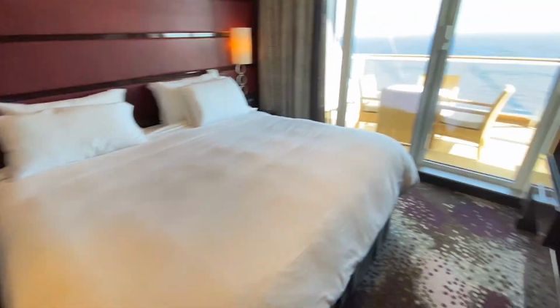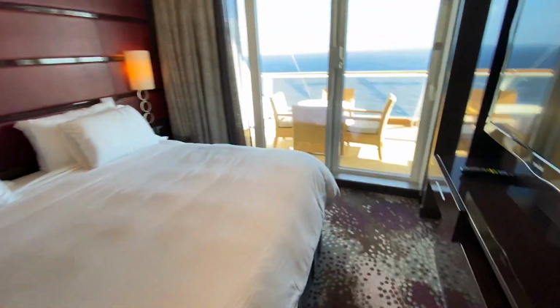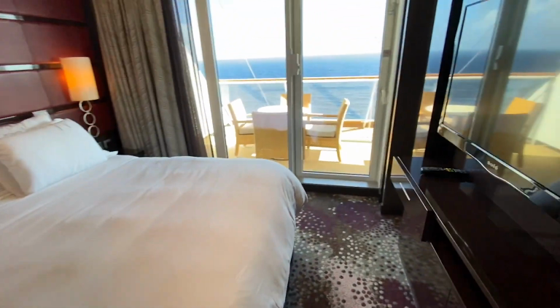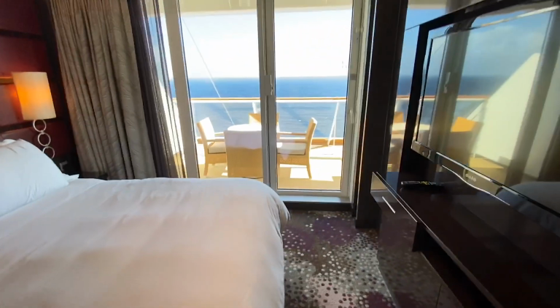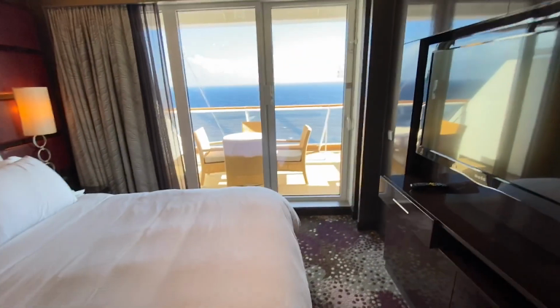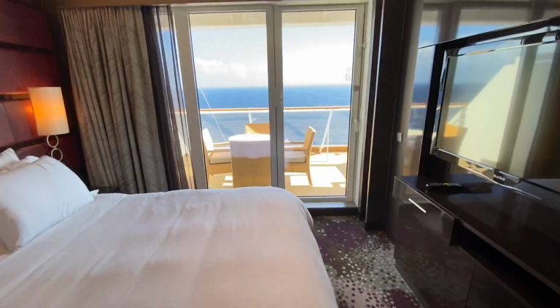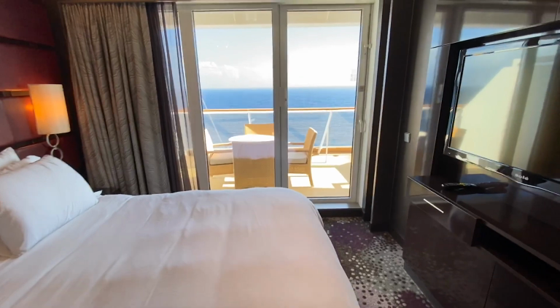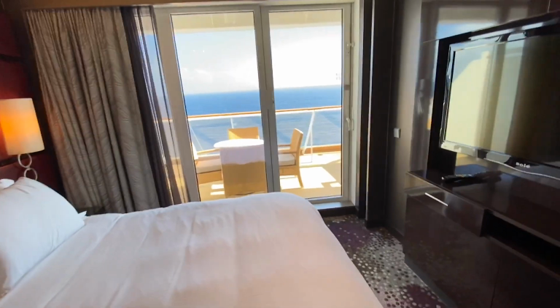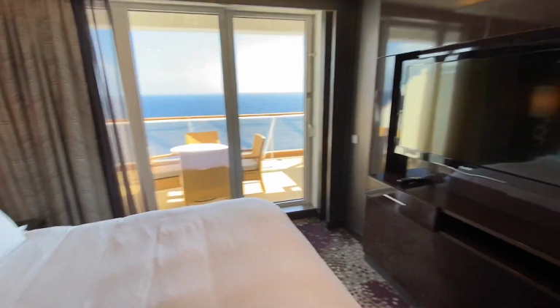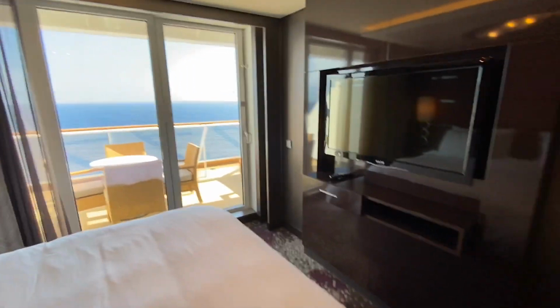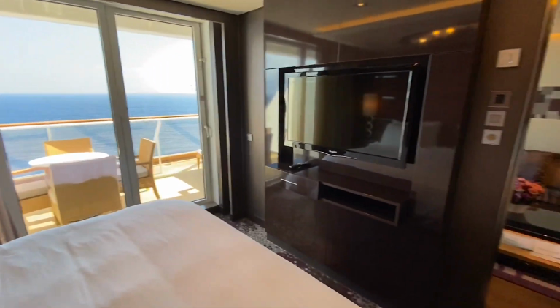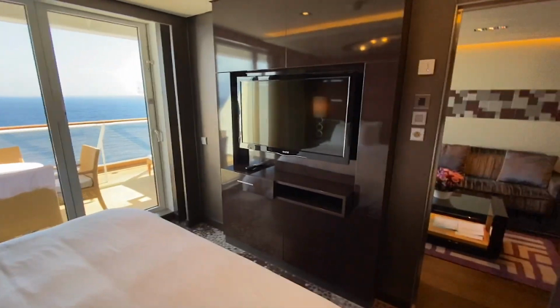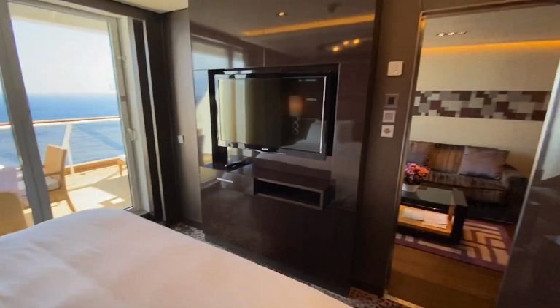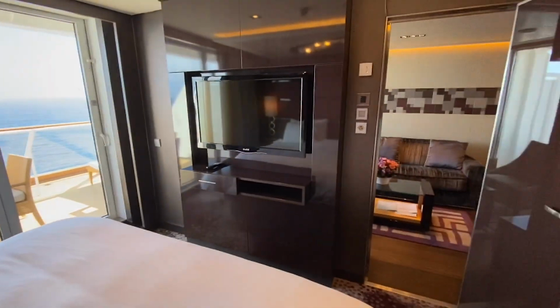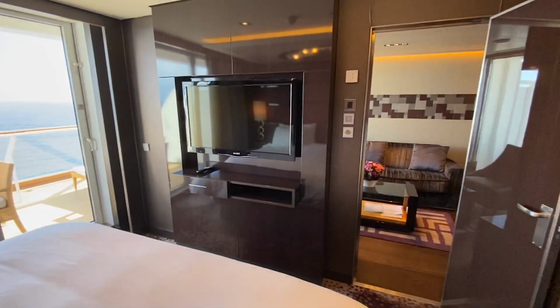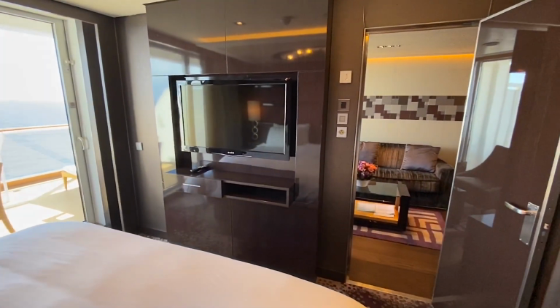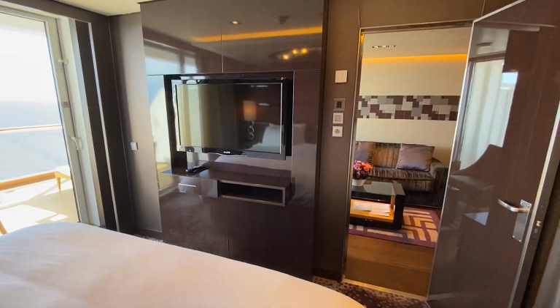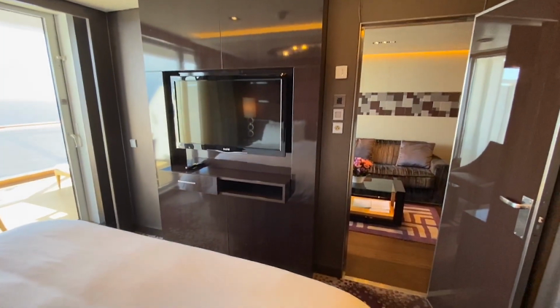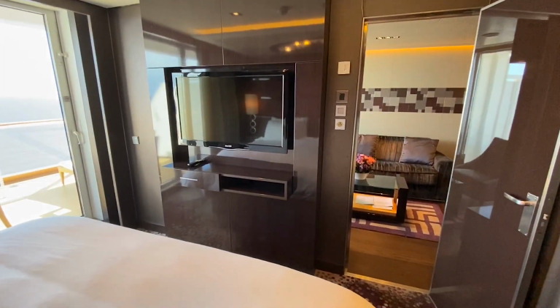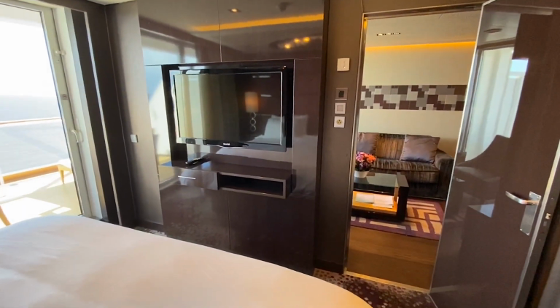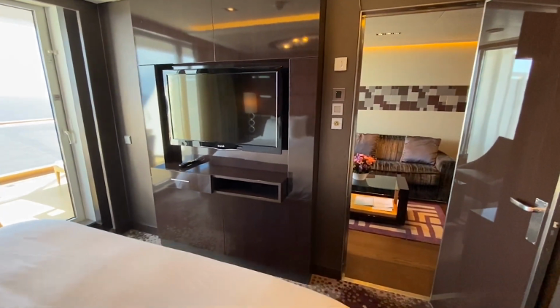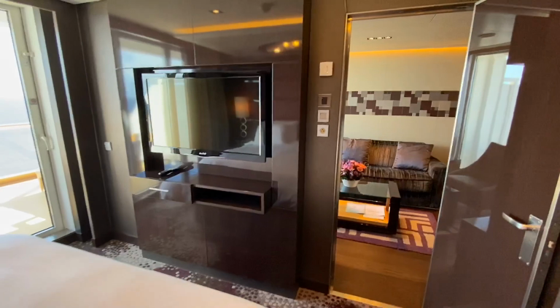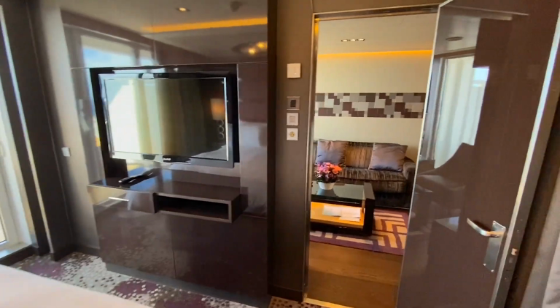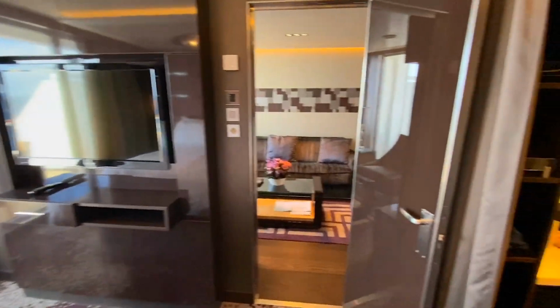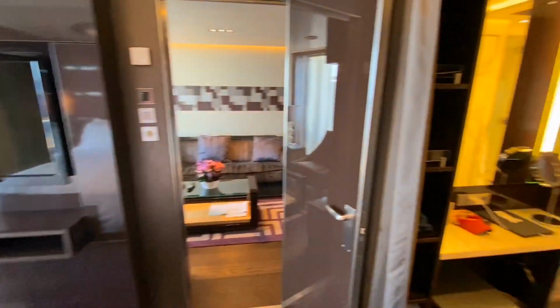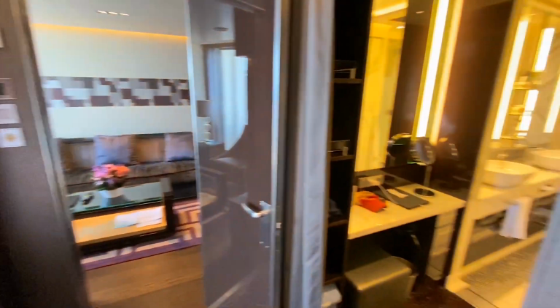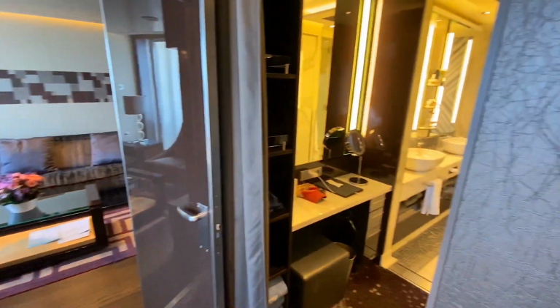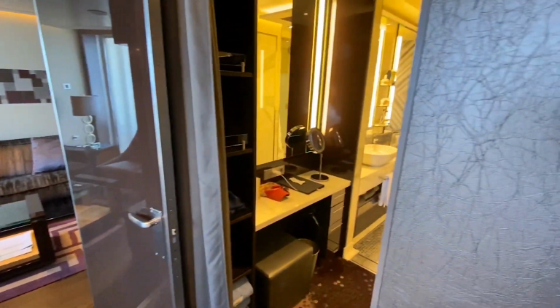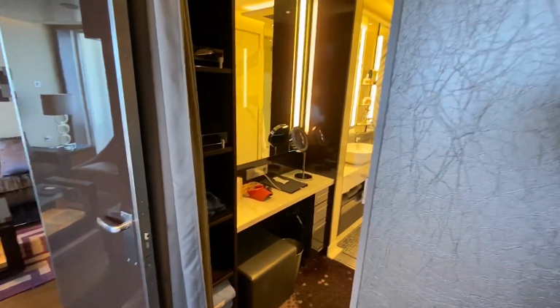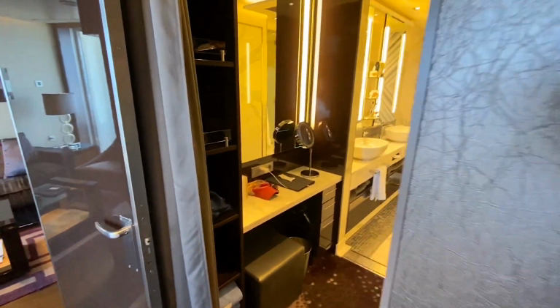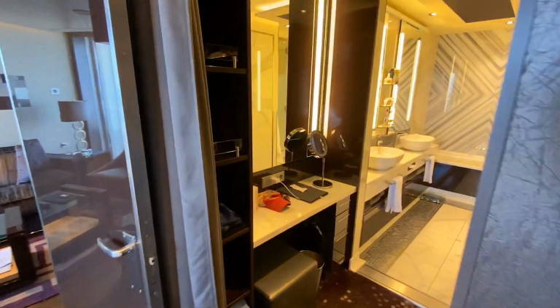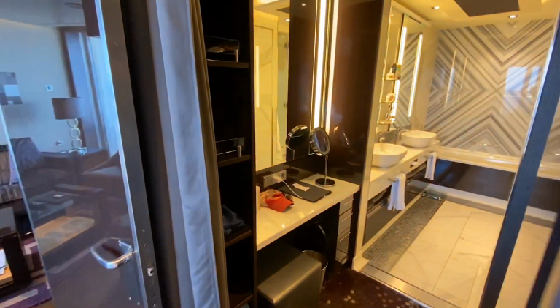It's a beautiful view. It's green. This is the walk-in closet.